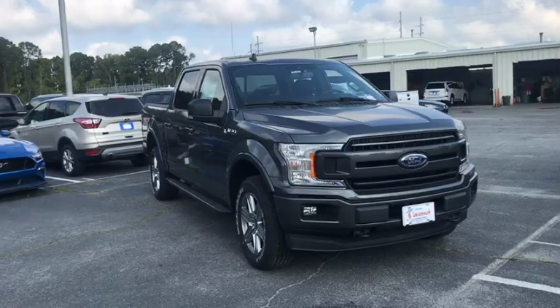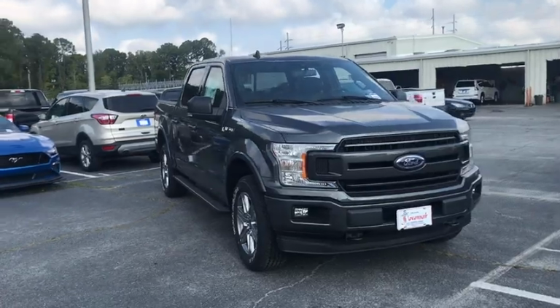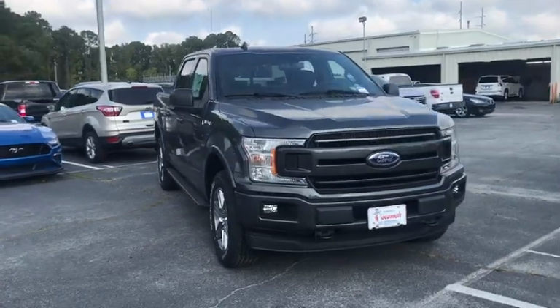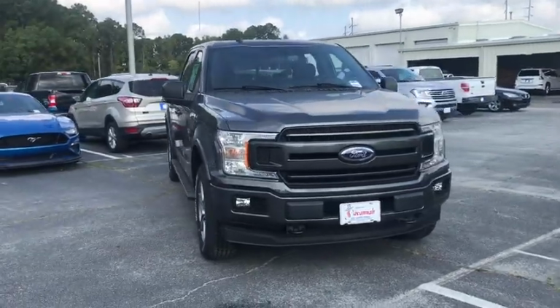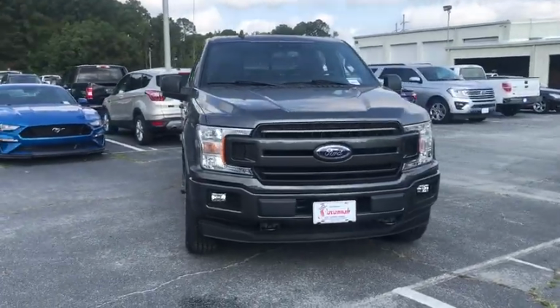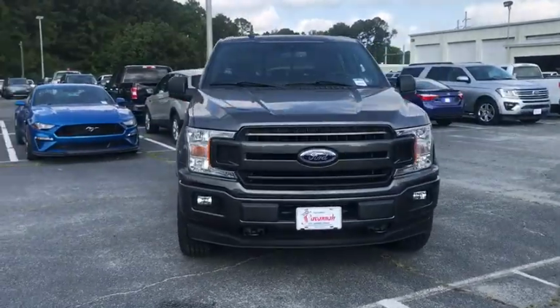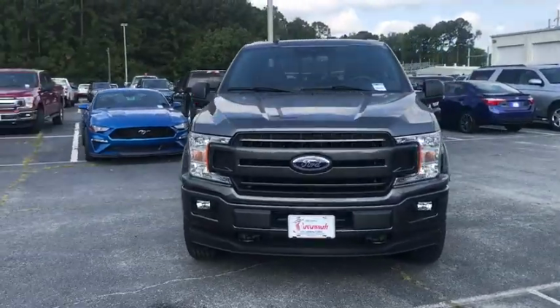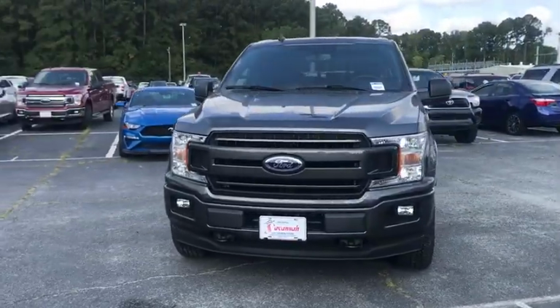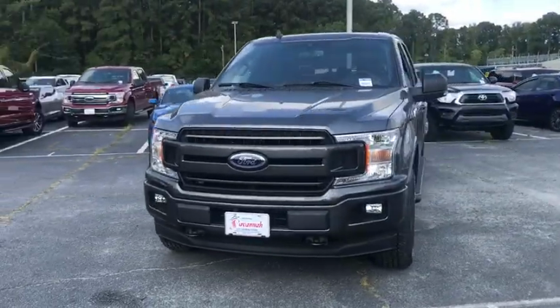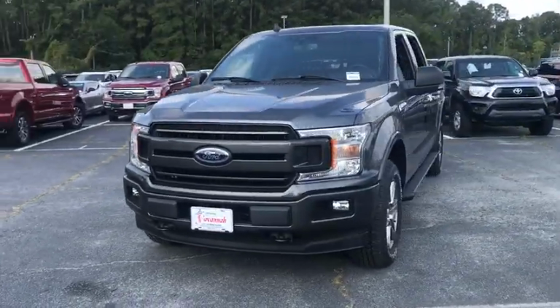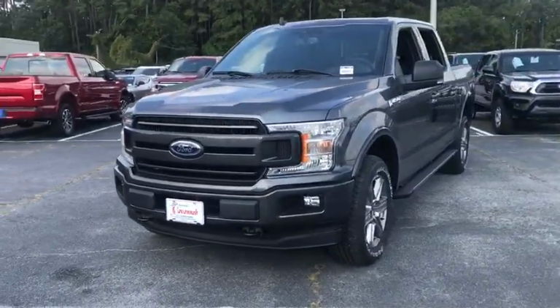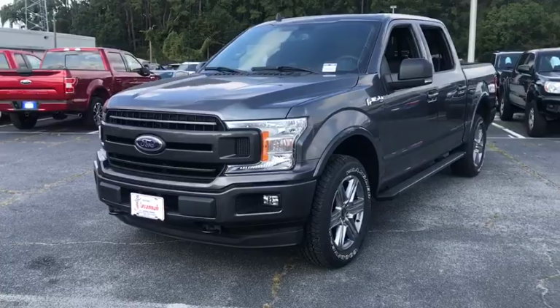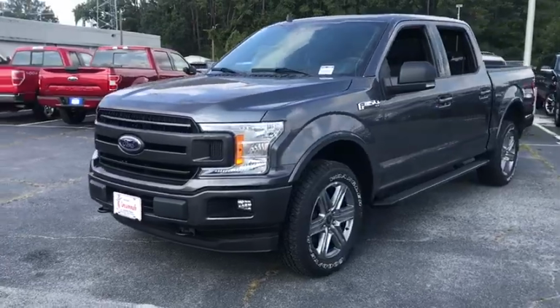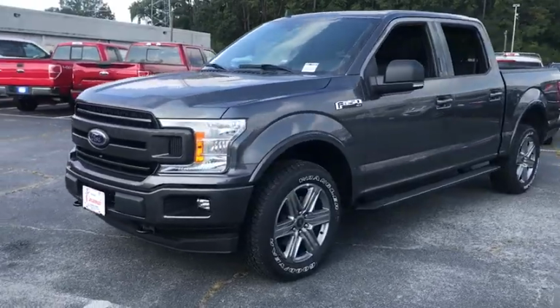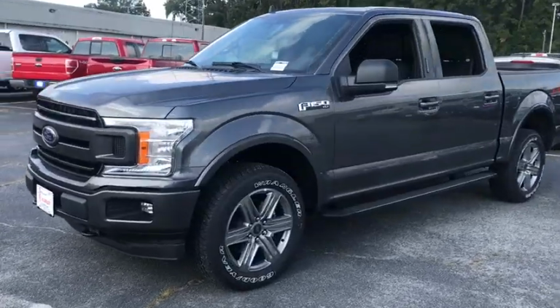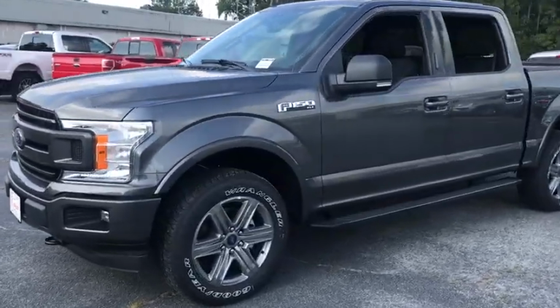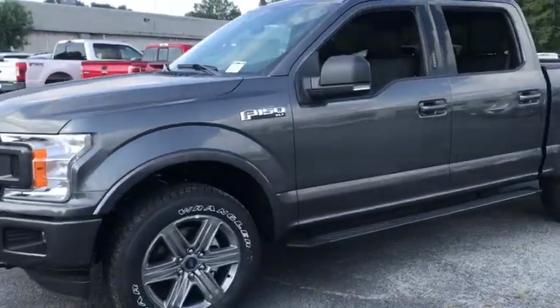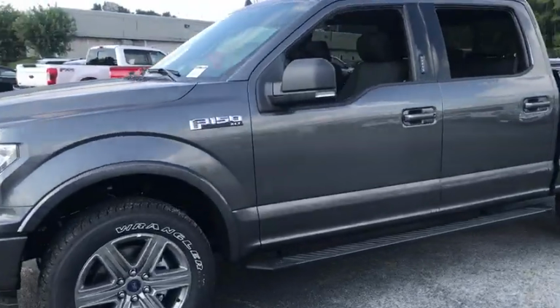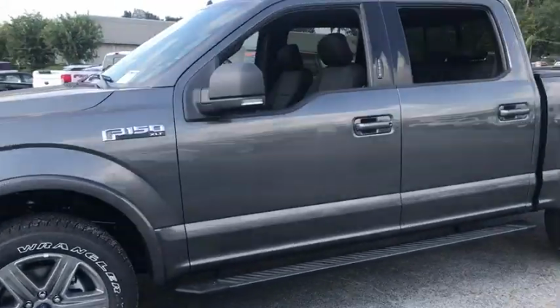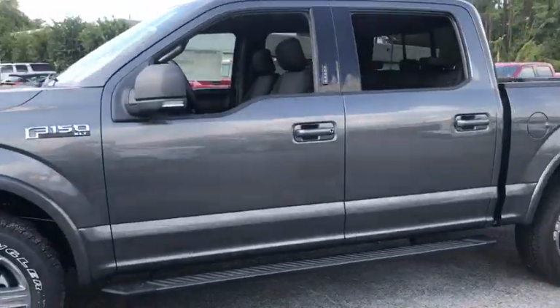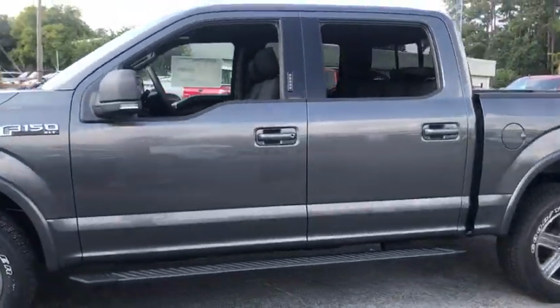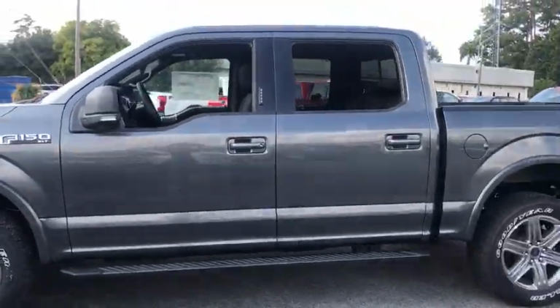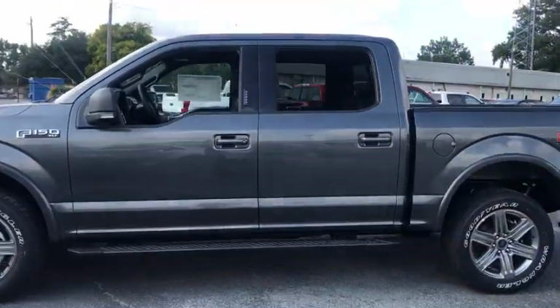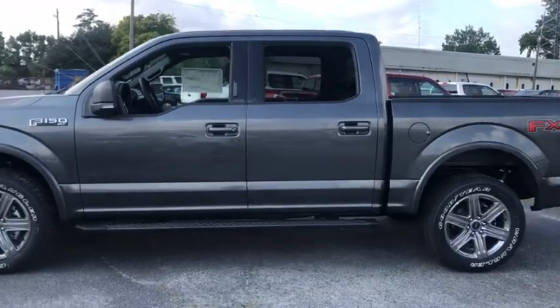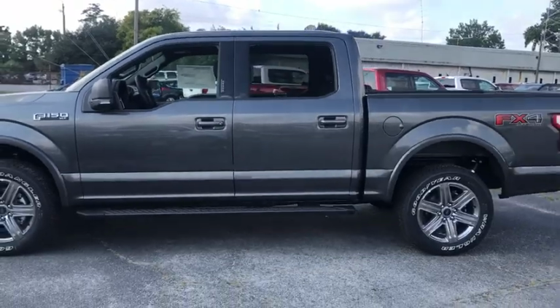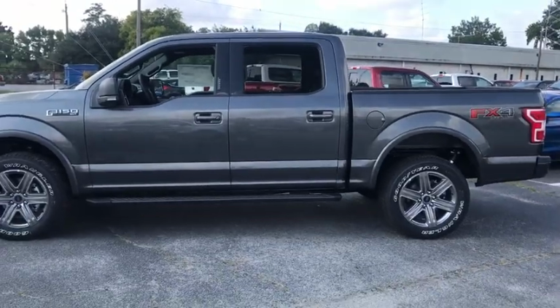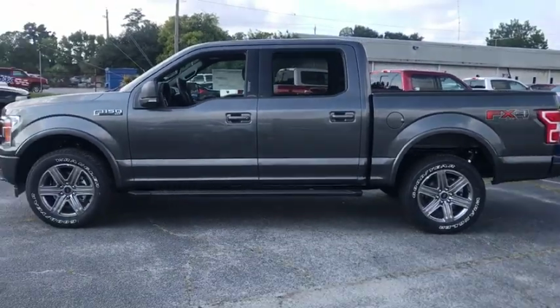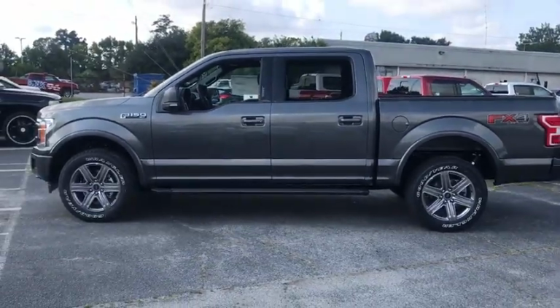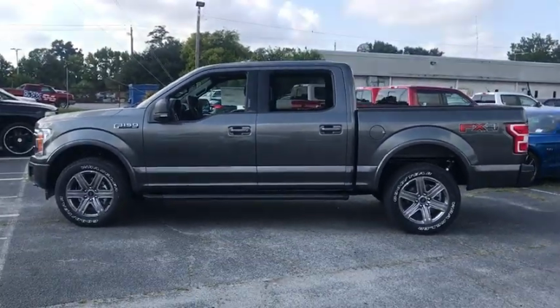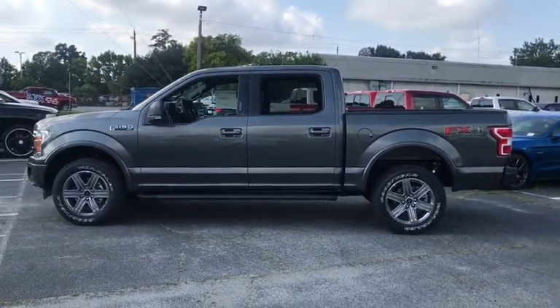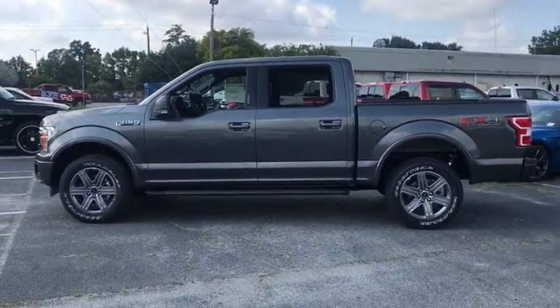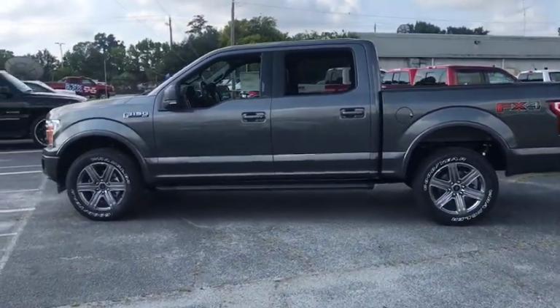Stop by and take a look at the 2019 Ford F-150. A Ford F-150 knows how to handle any situation — it's built to follow orders. No whining. This vehicle has less than 100 miles.